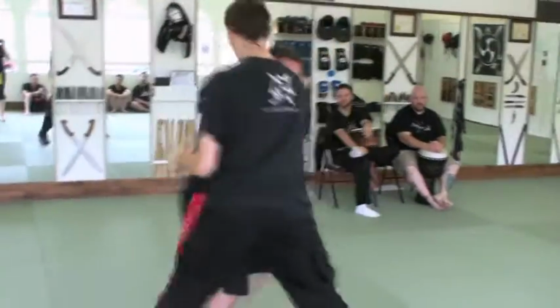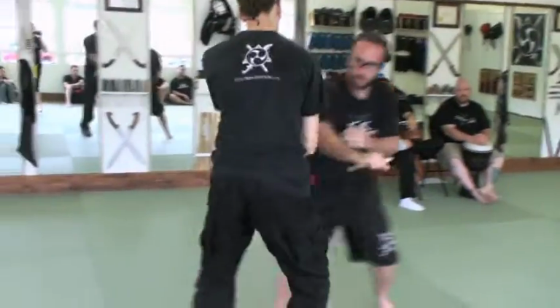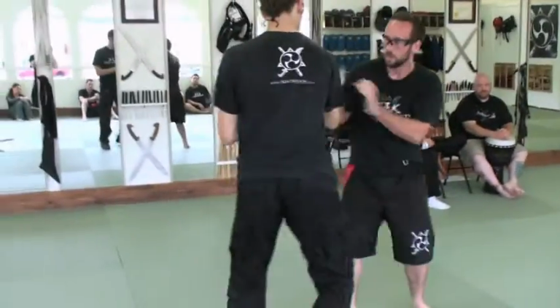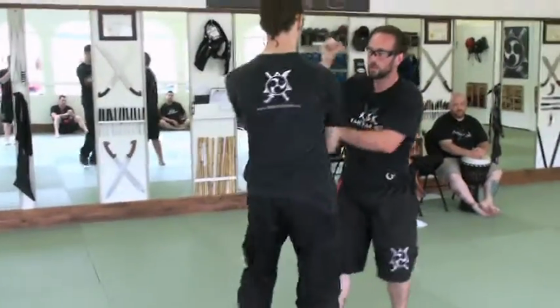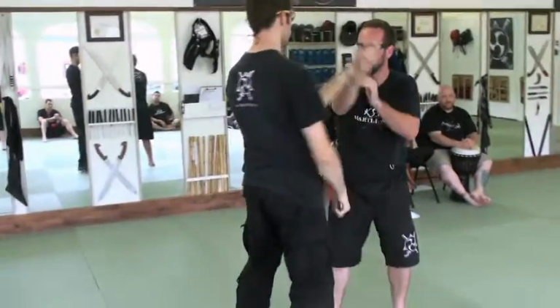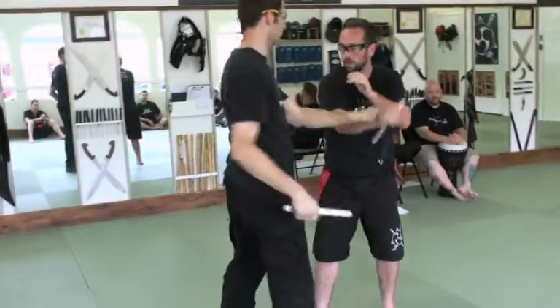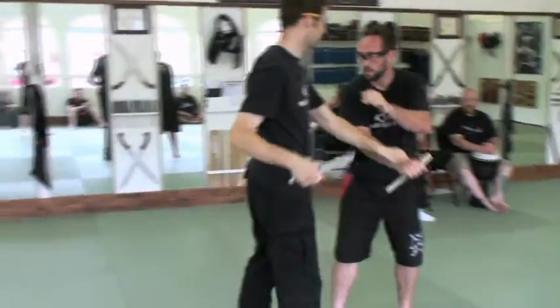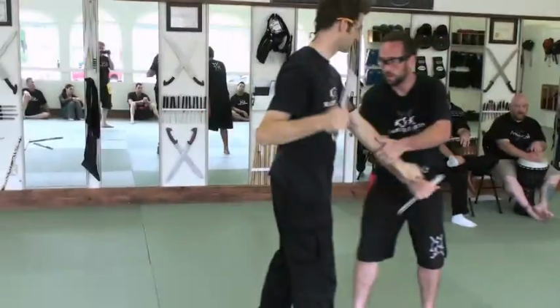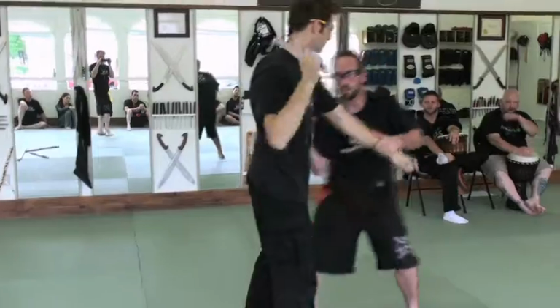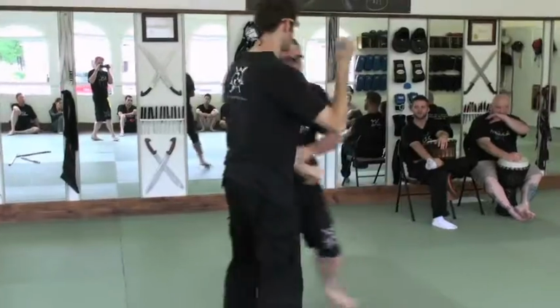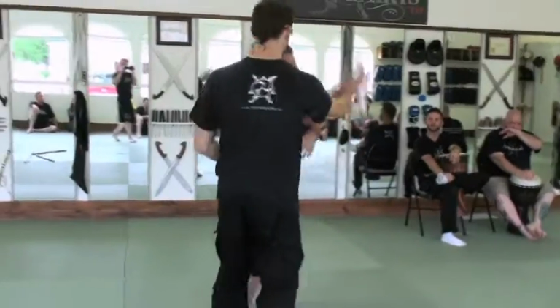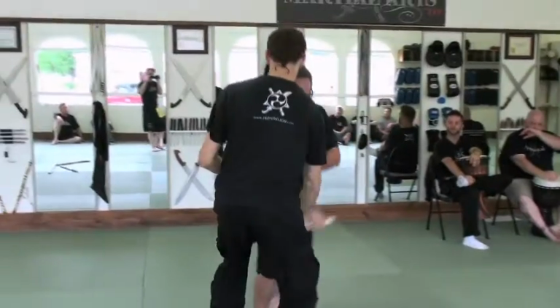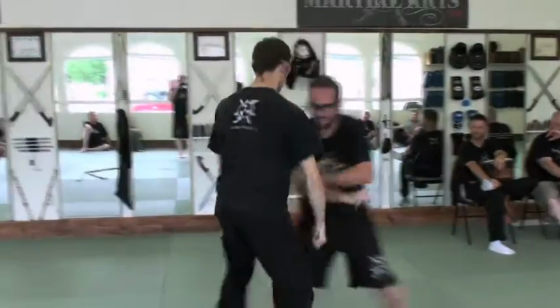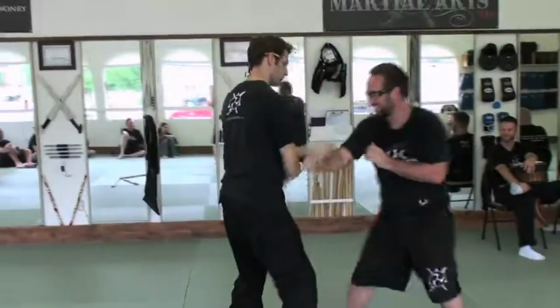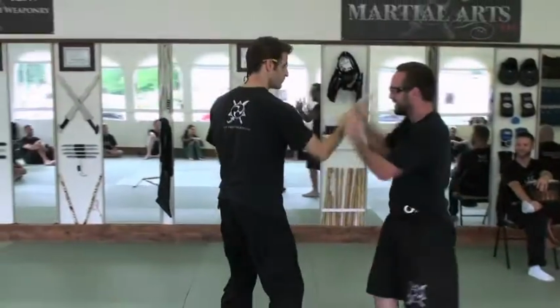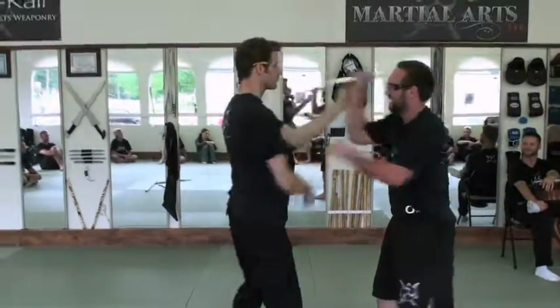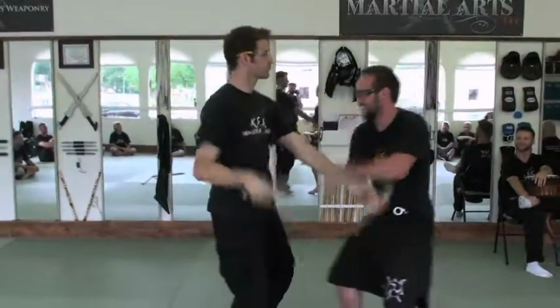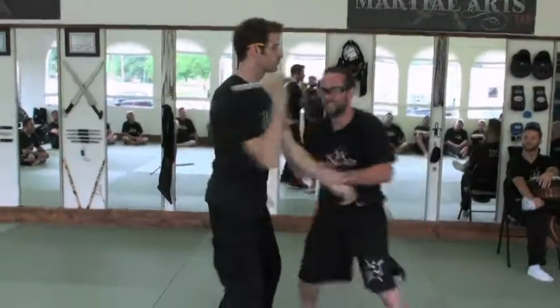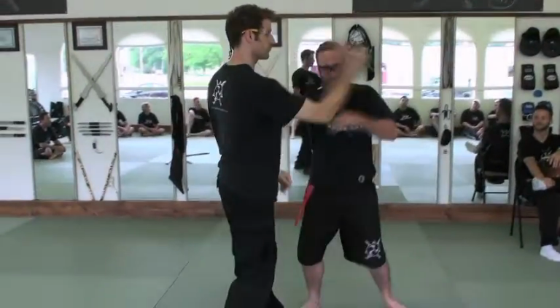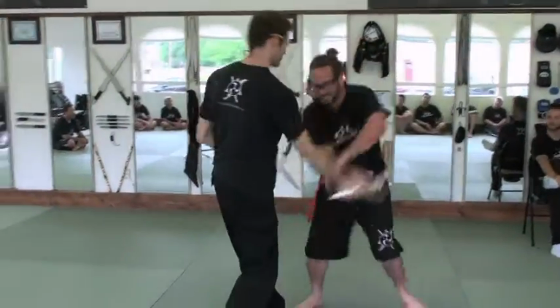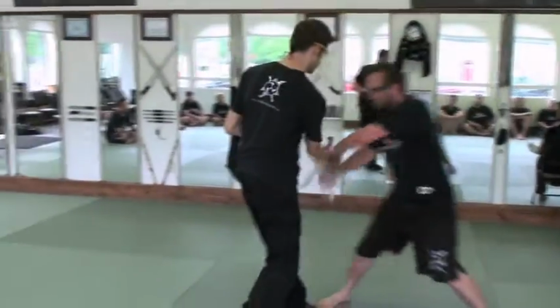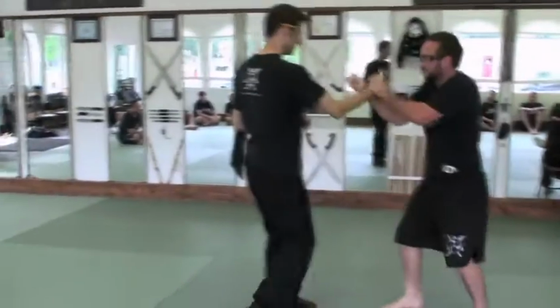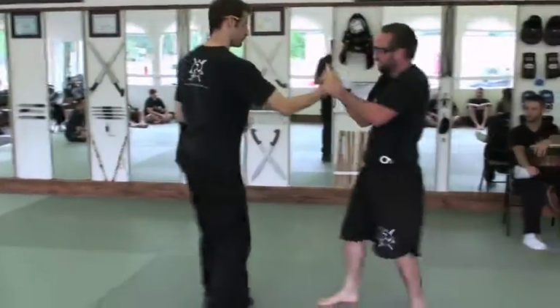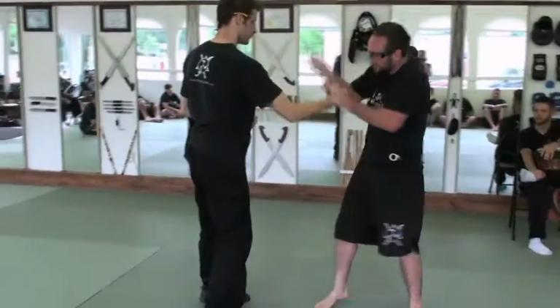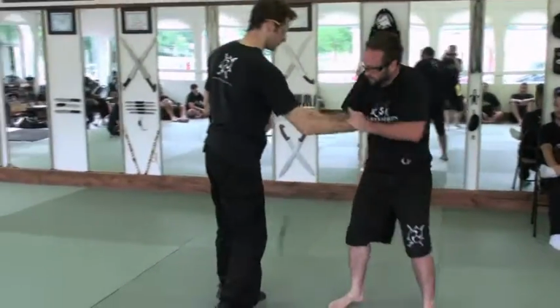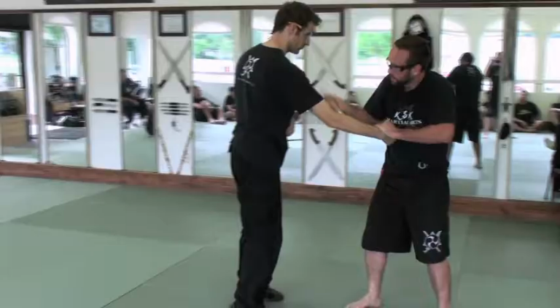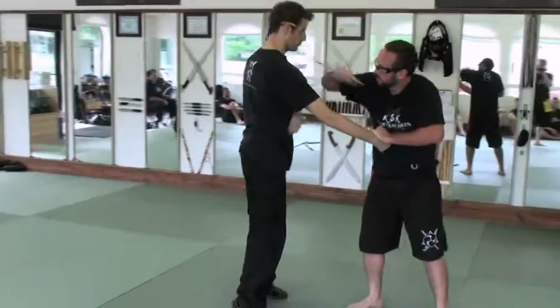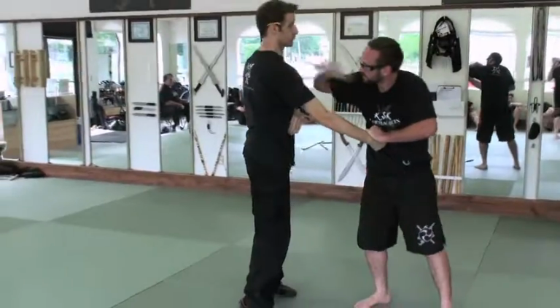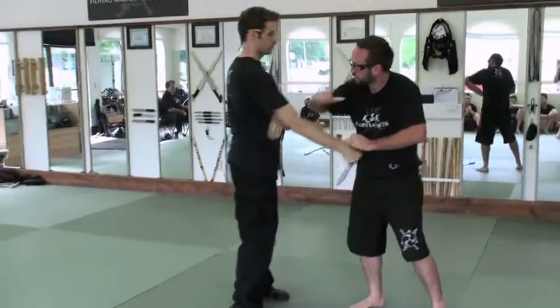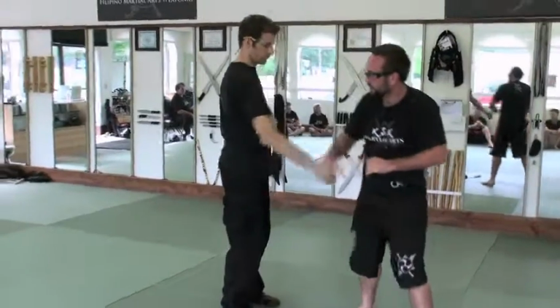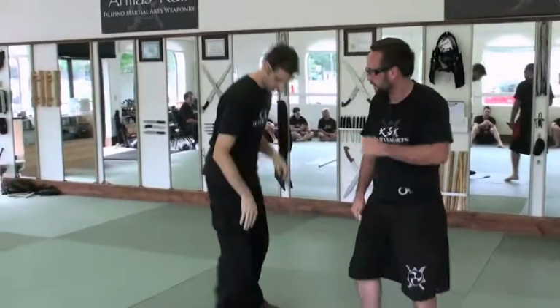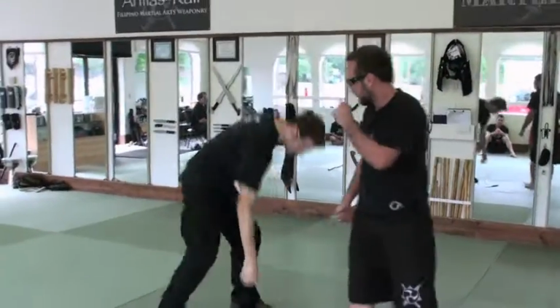Larry, your reverse grip — find a disarm in the flow. In the flow. Nice. Very good.